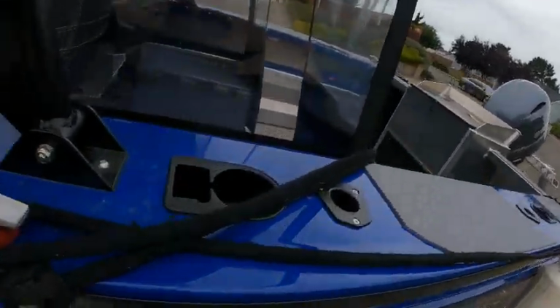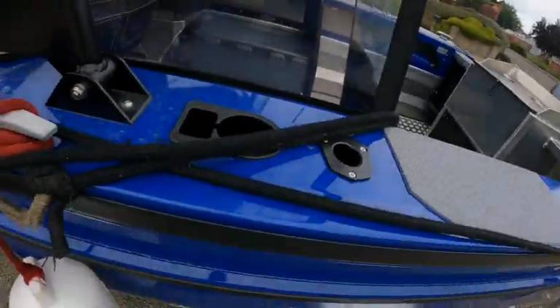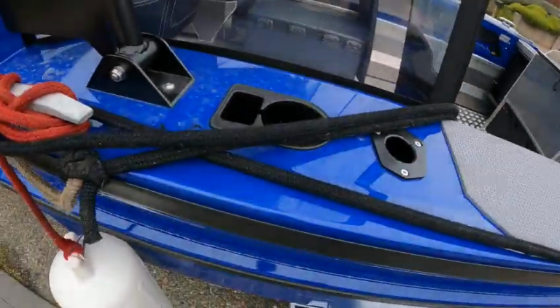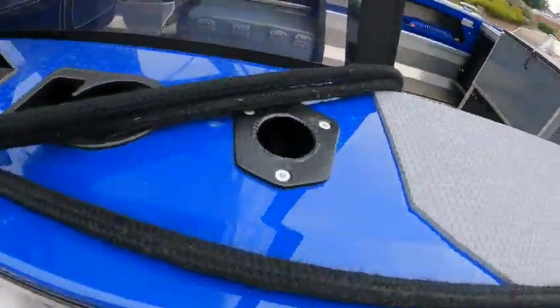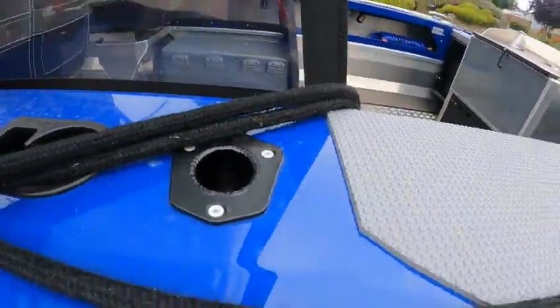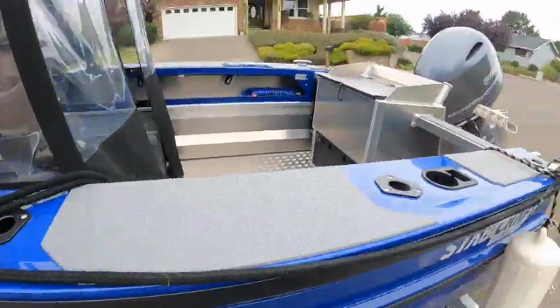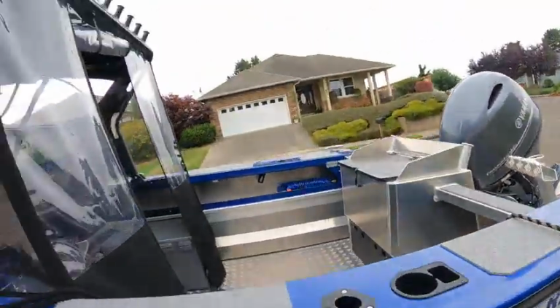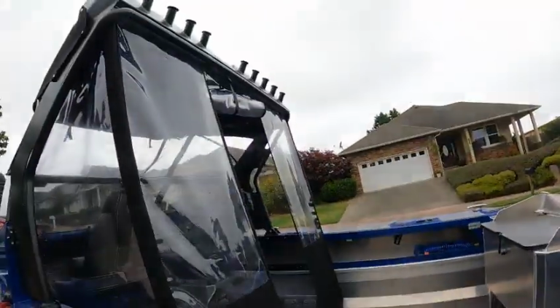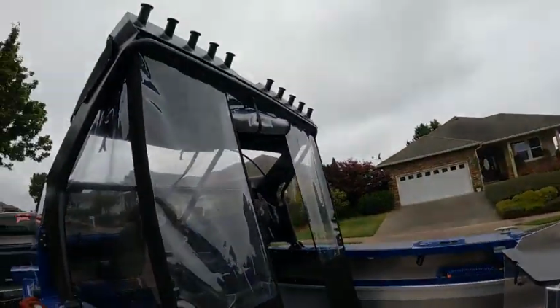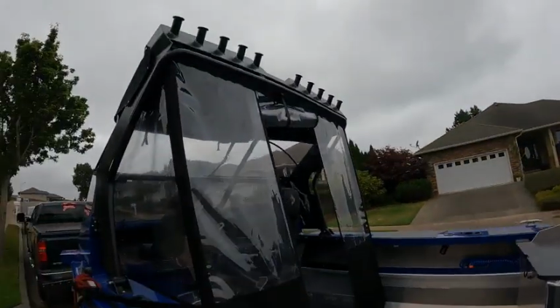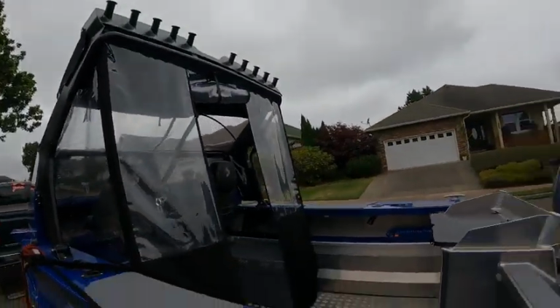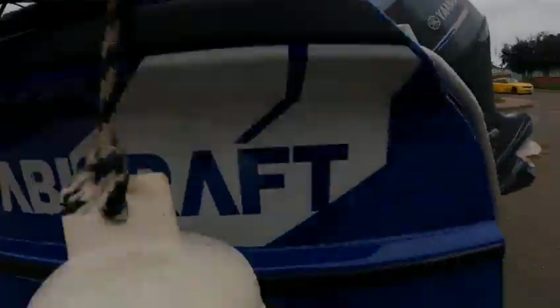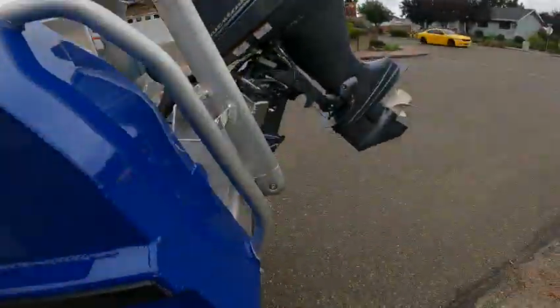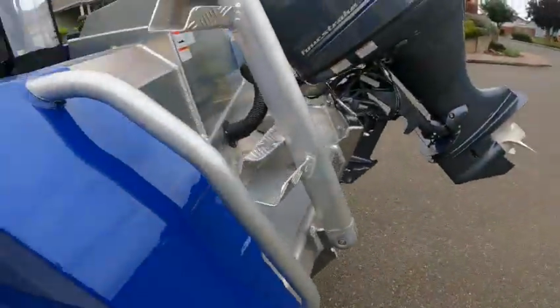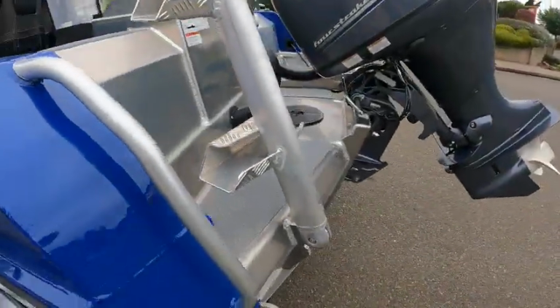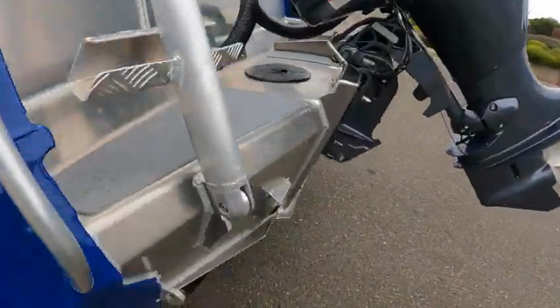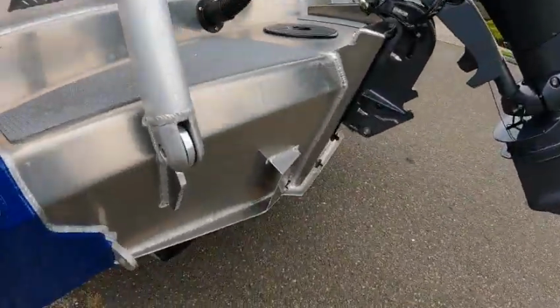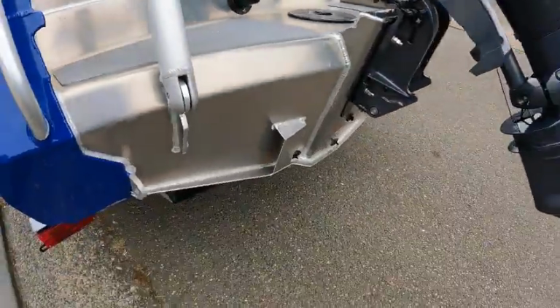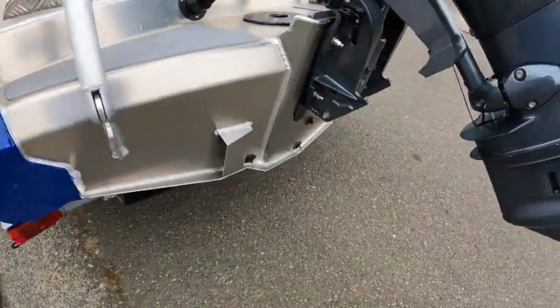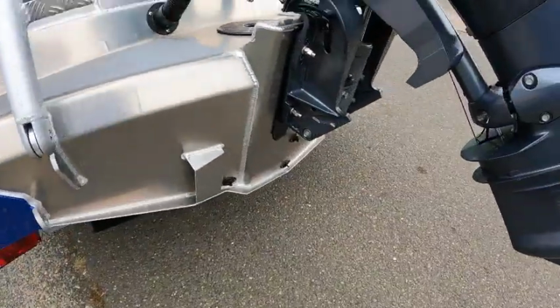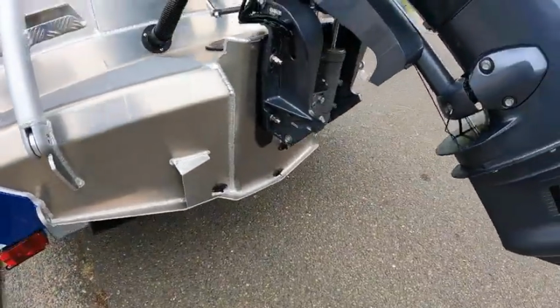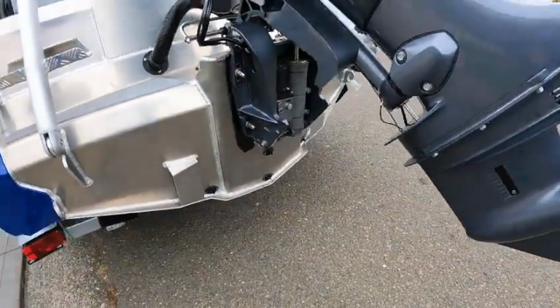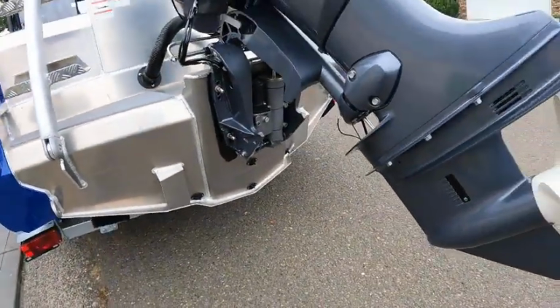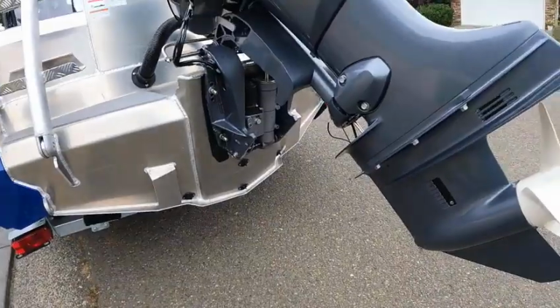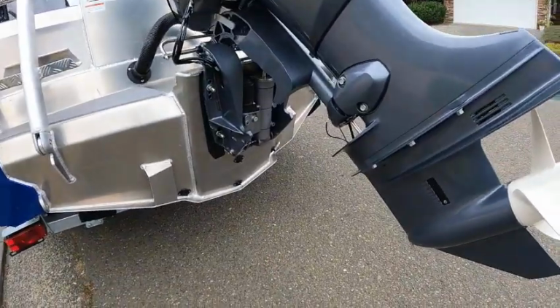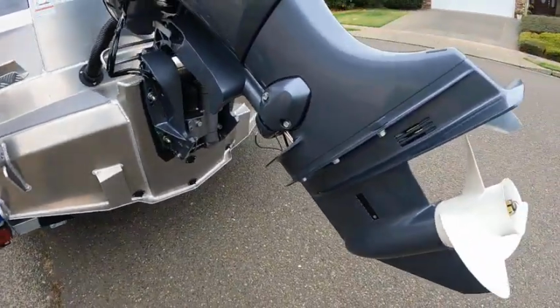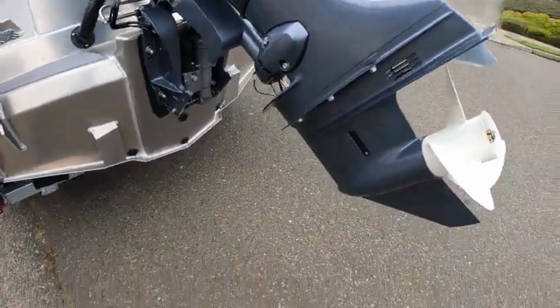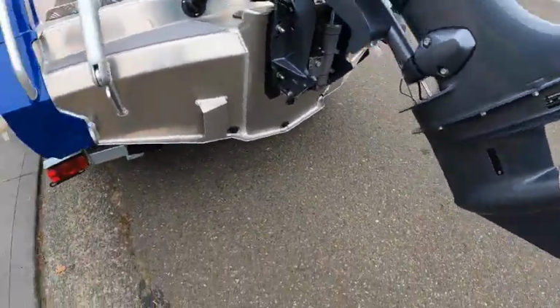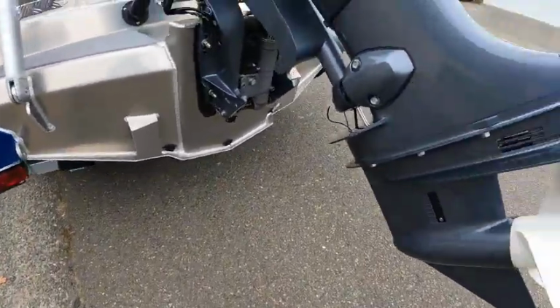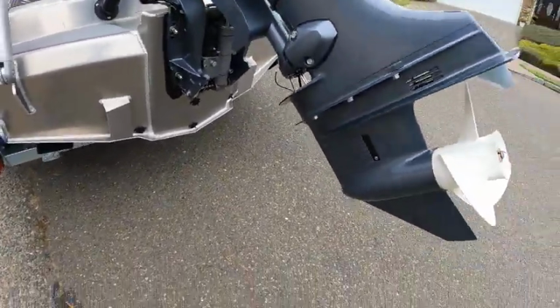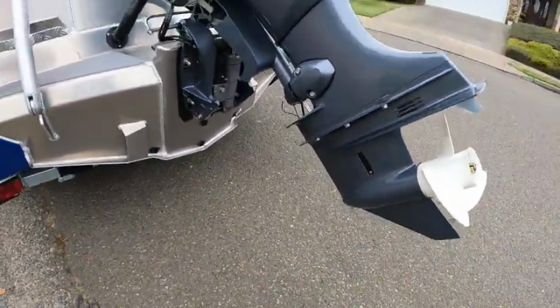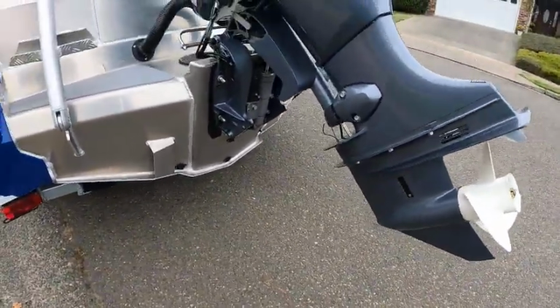We got cup holders, tackle holders, pole holders, rocket launchers, dive ladder. You got one, two — don't forget that plug up there — three, four. Those three should be dry; the only one that you should have water coming out is that upper one.